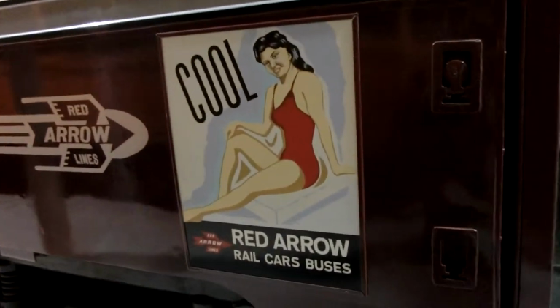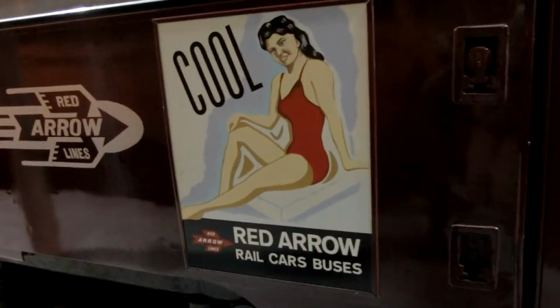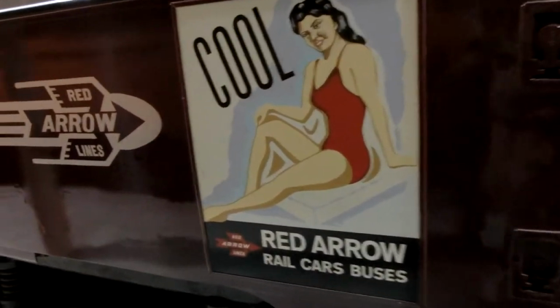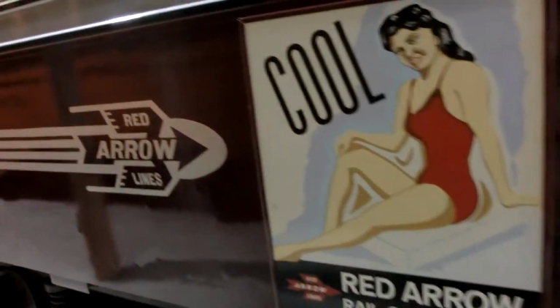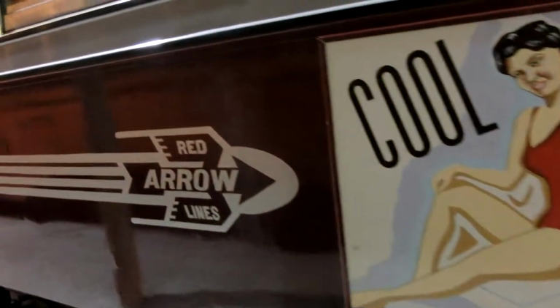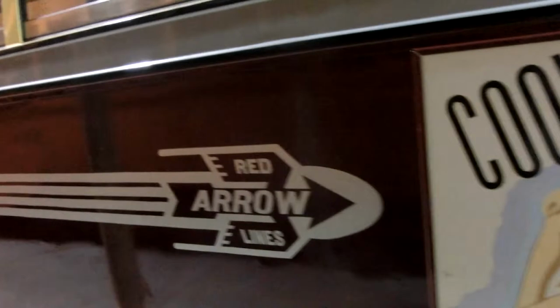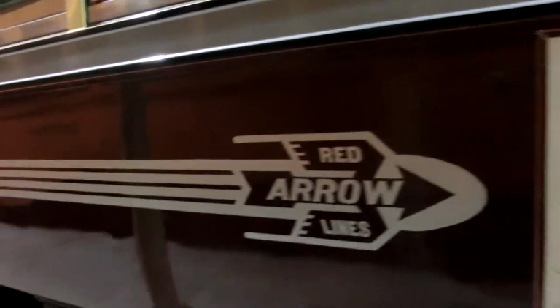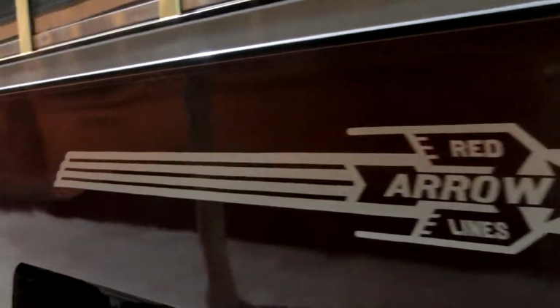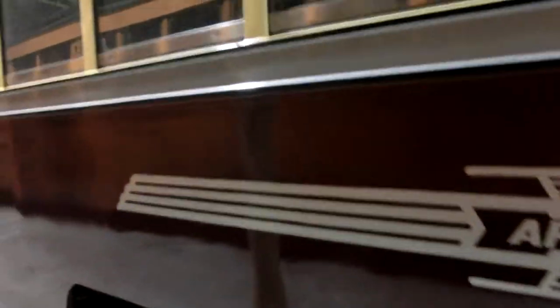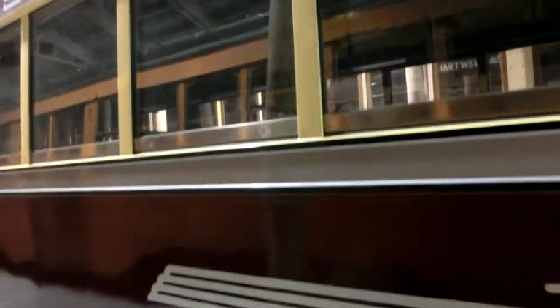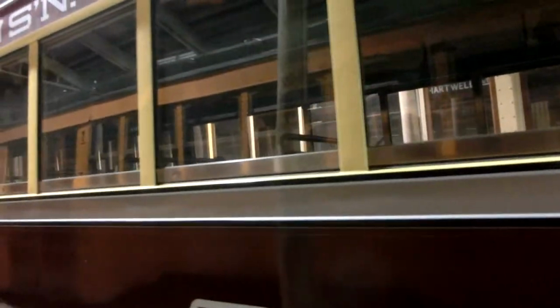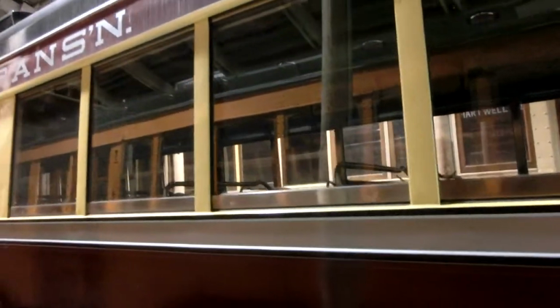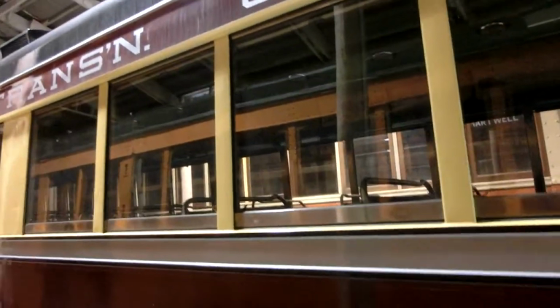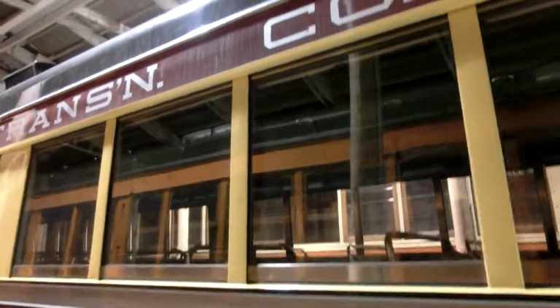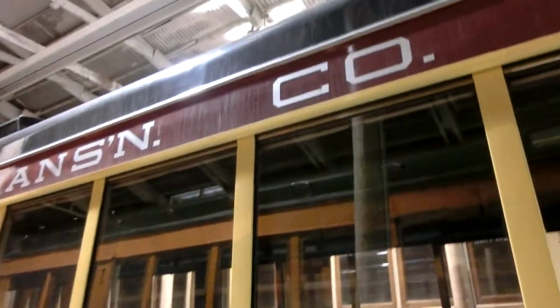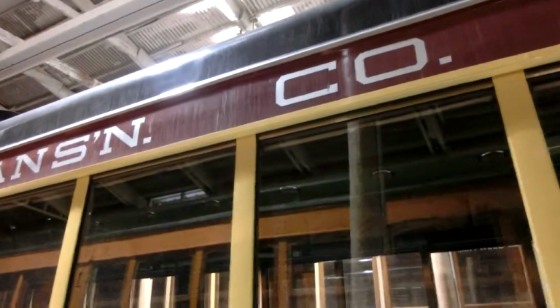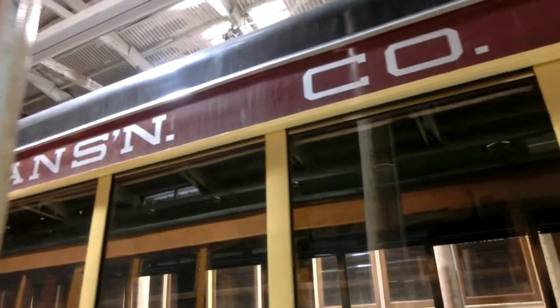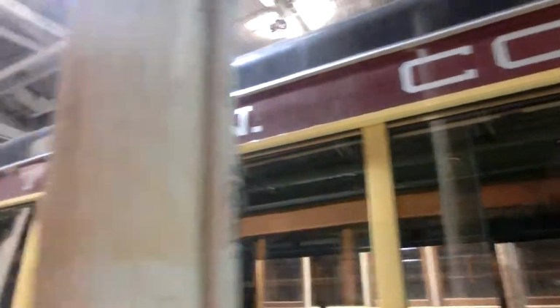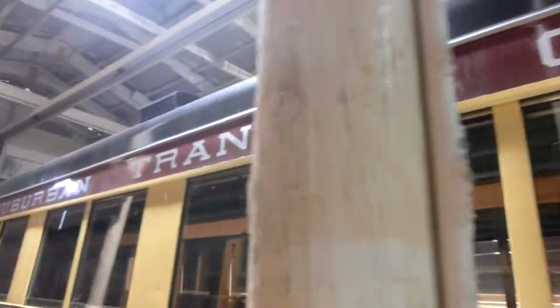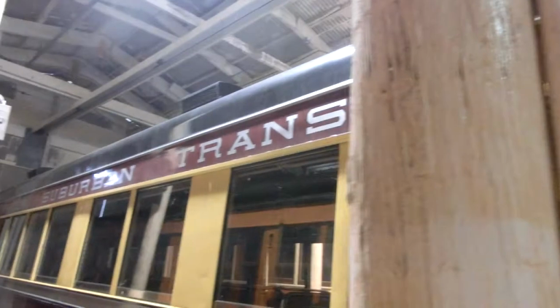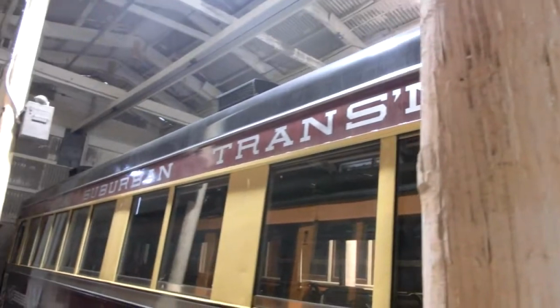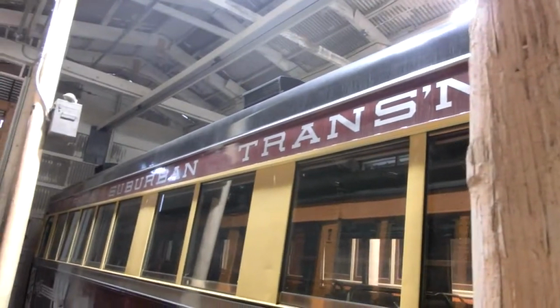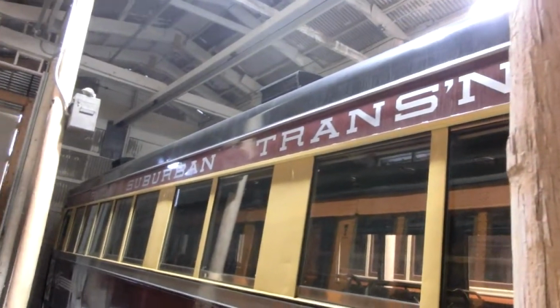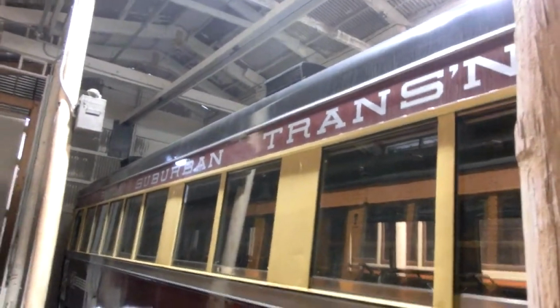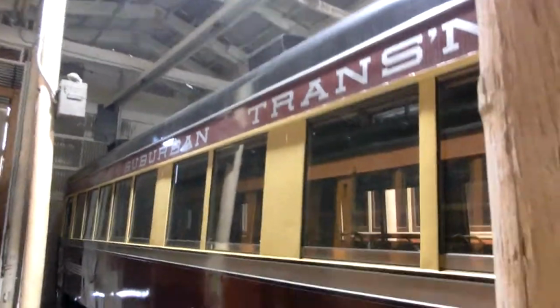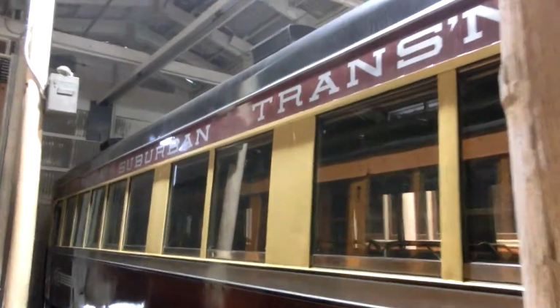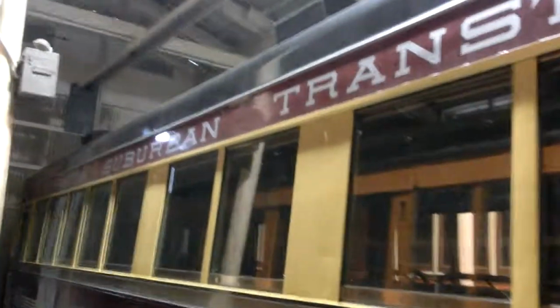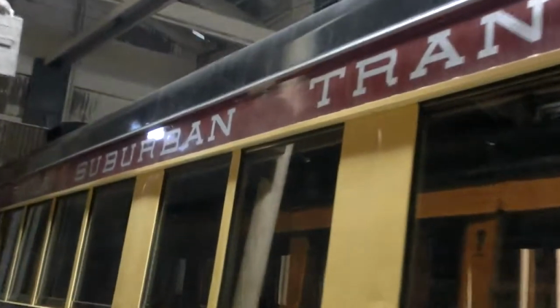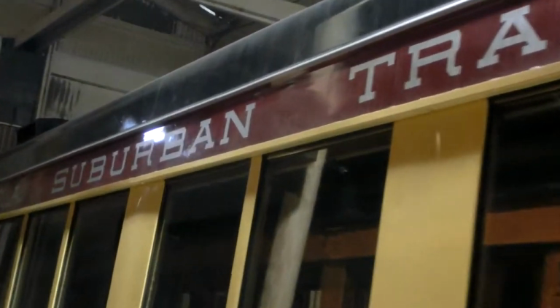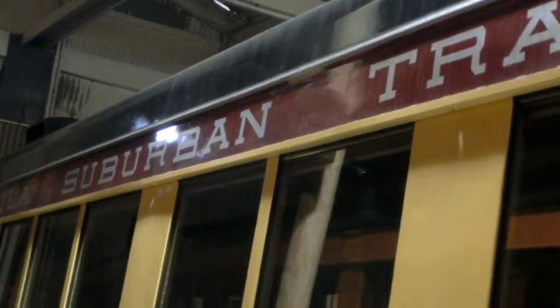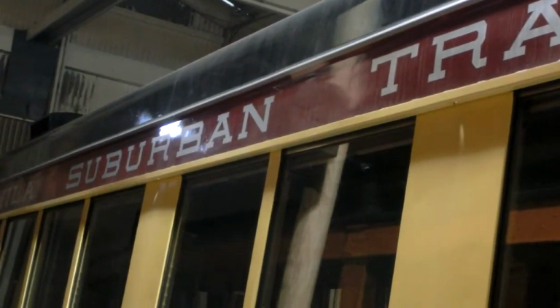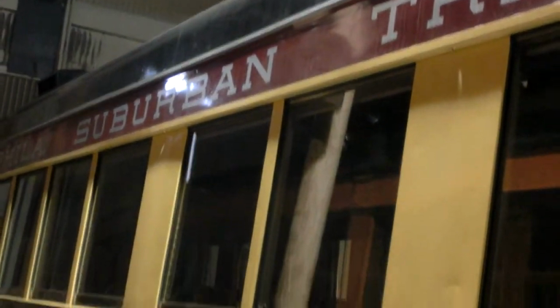Looks good. We like to run it. If you want to come with me, we can take a quick look. I think you're done working today.